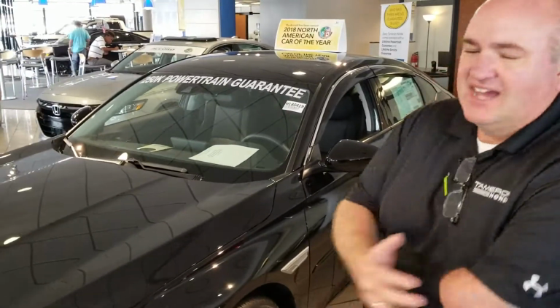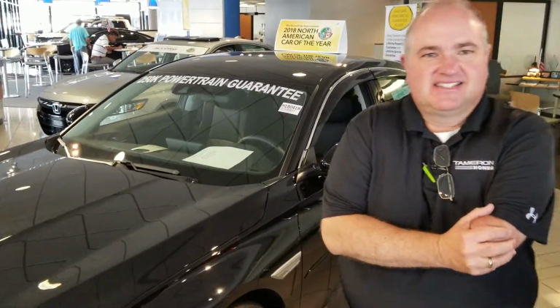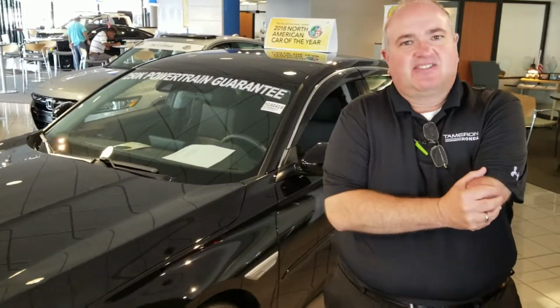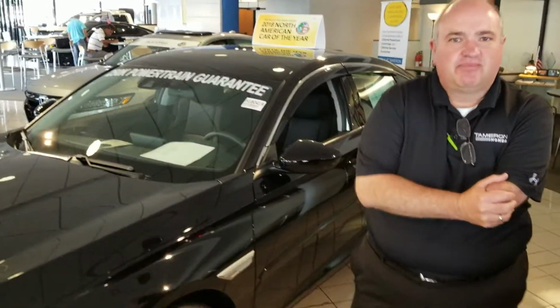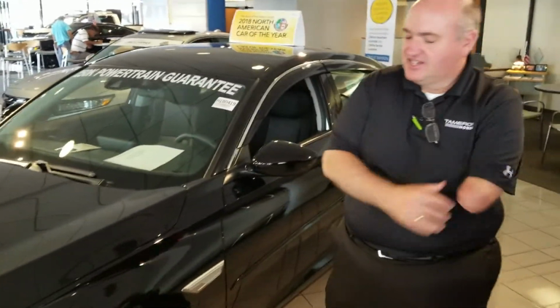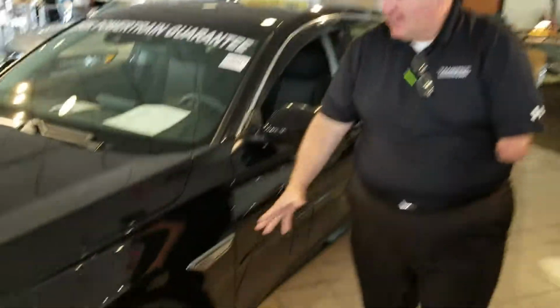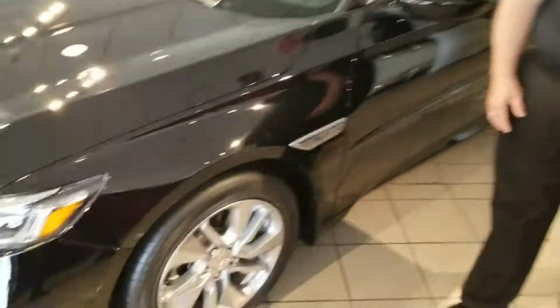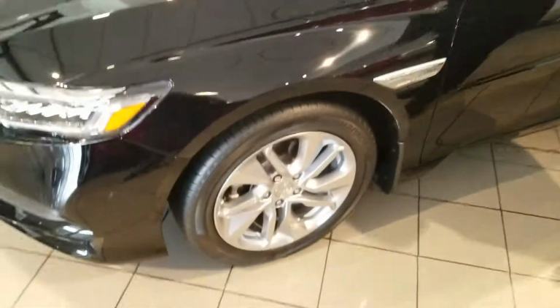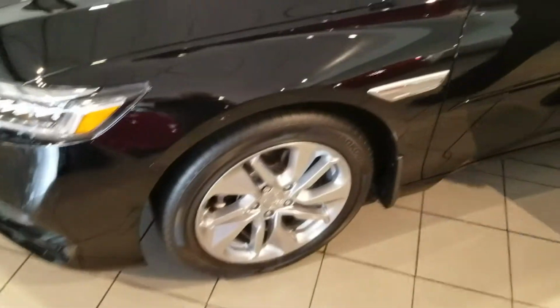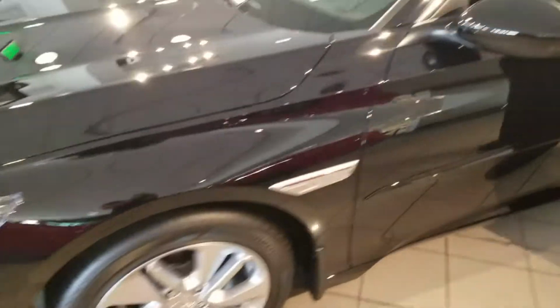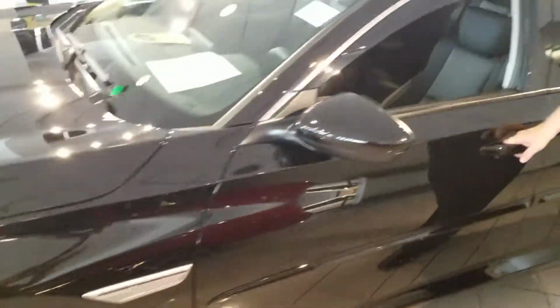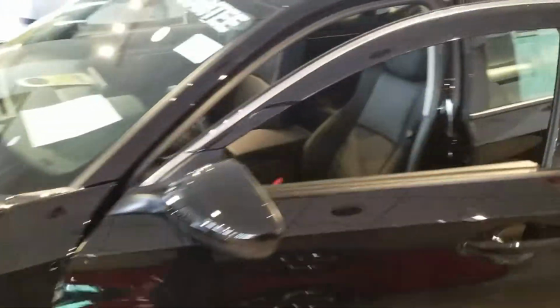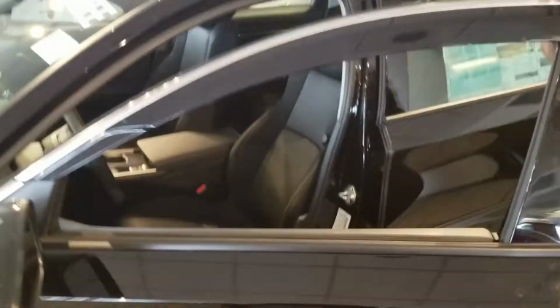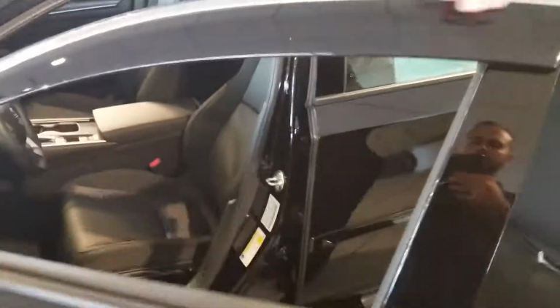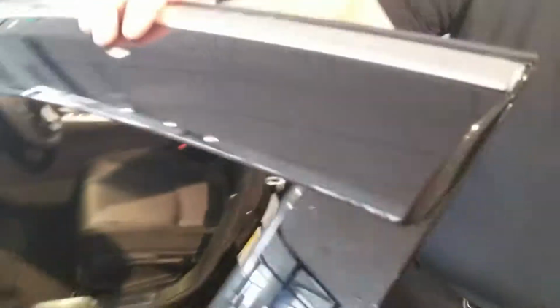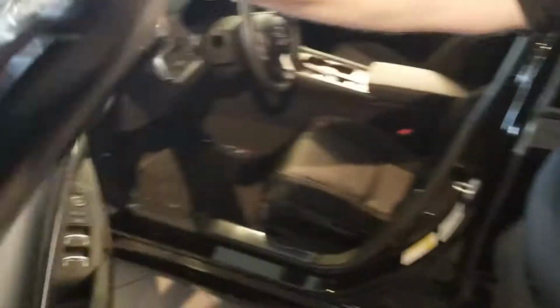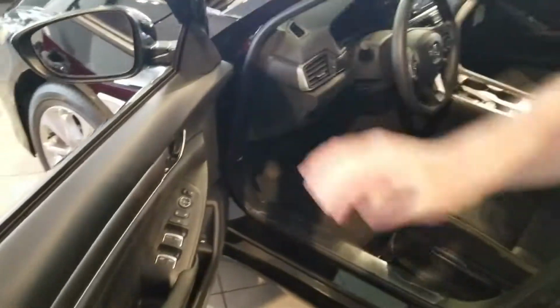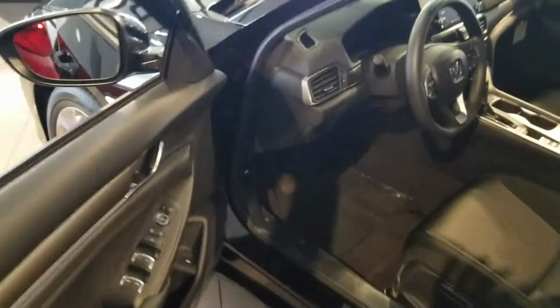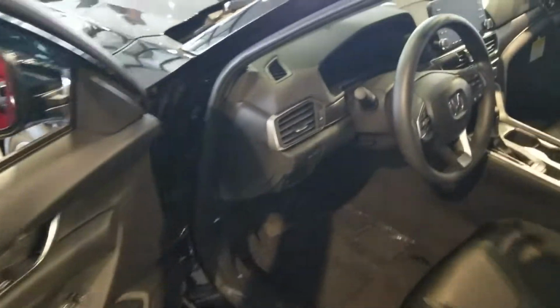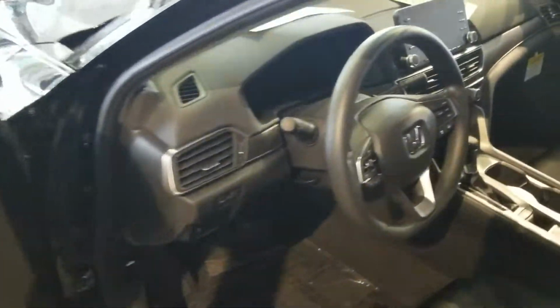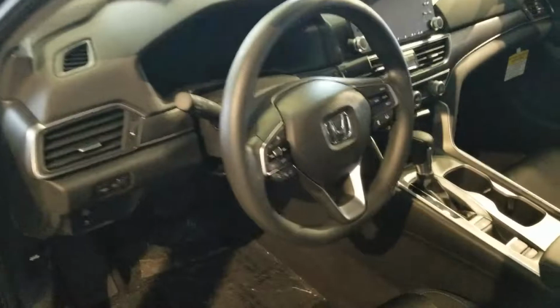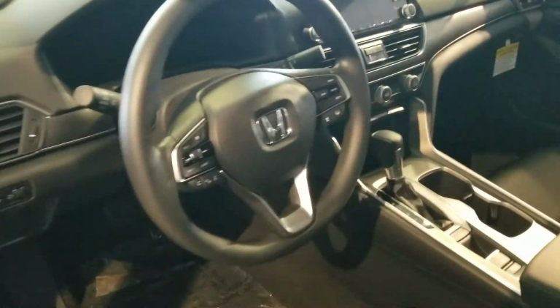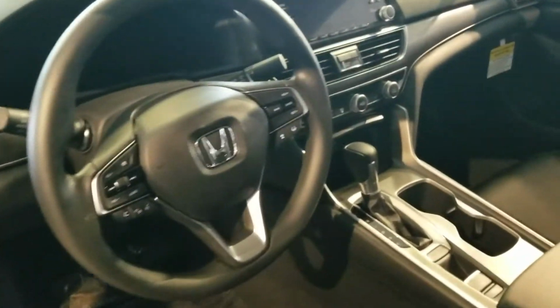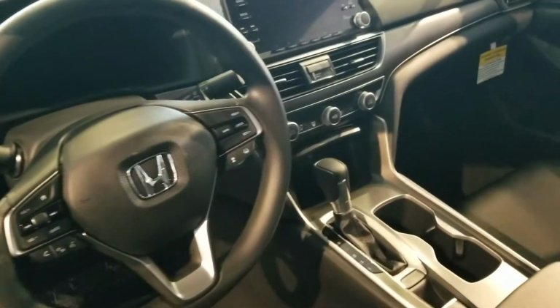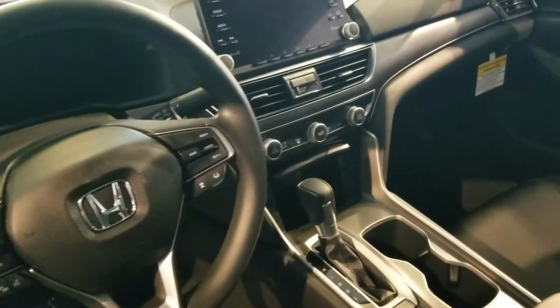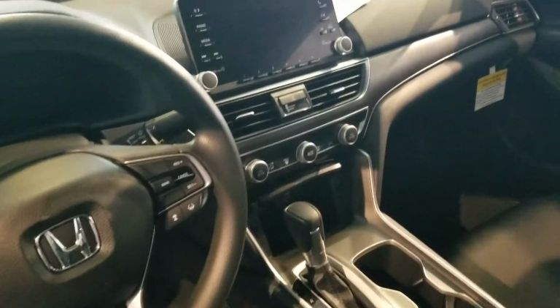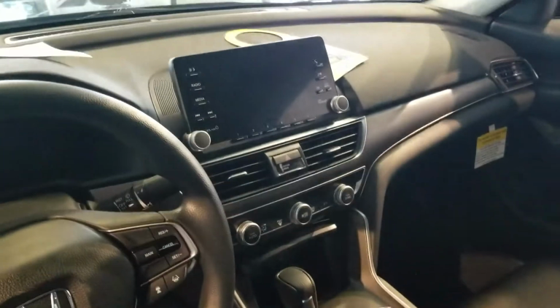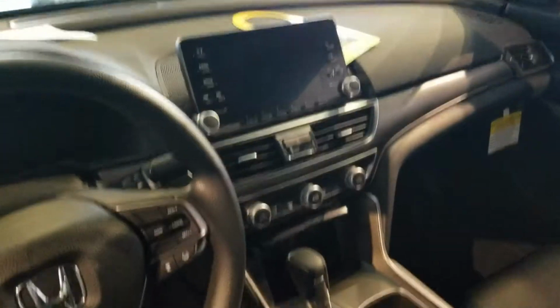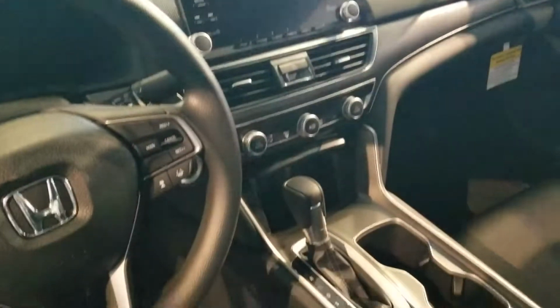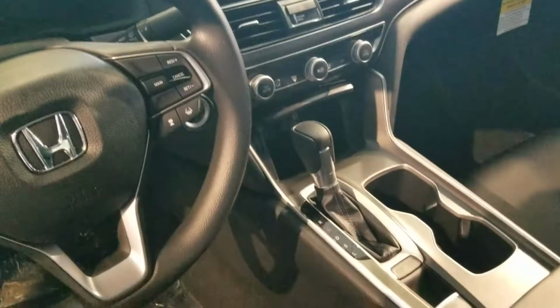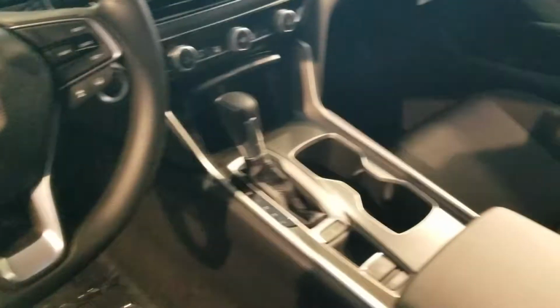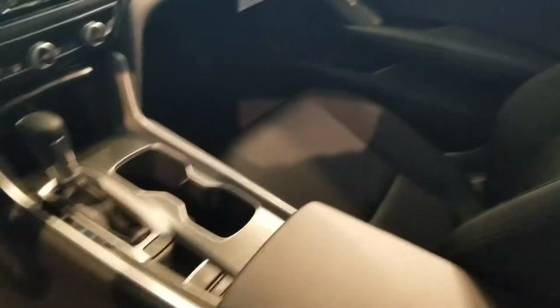Honda Sensing is standard in every package. Nice aluminum rims and the most interior space in the class — plenty of space for you and your passengers. Of course, on your steering wheel you've got radio controls, Bluetooth, cruise control, and a nice big display screen for your backup camera.